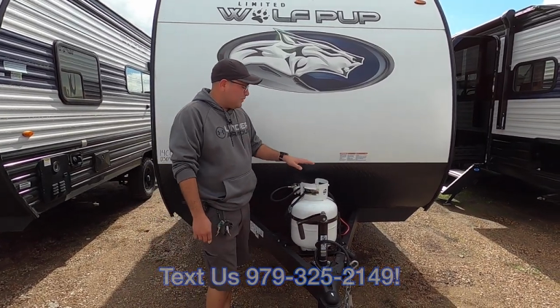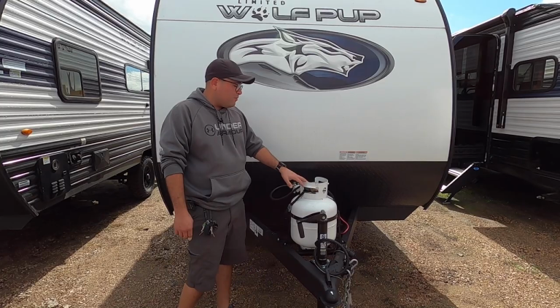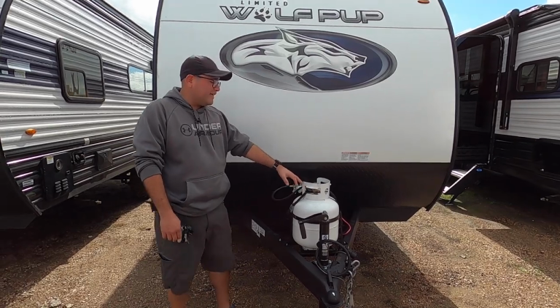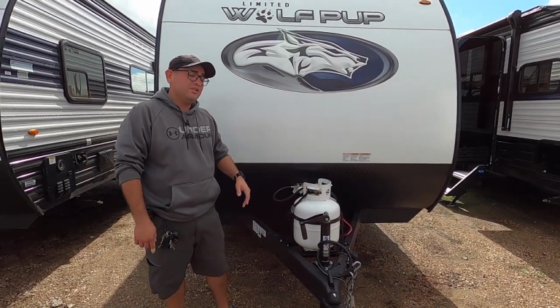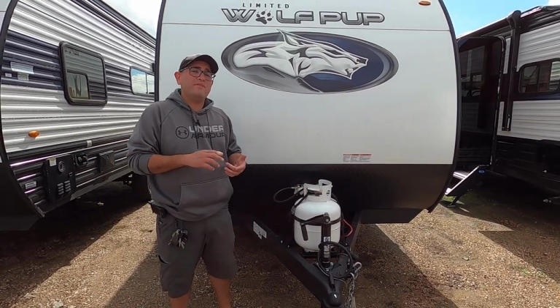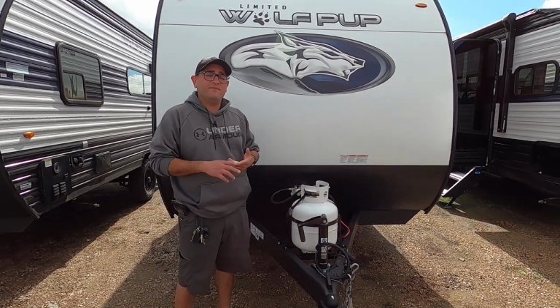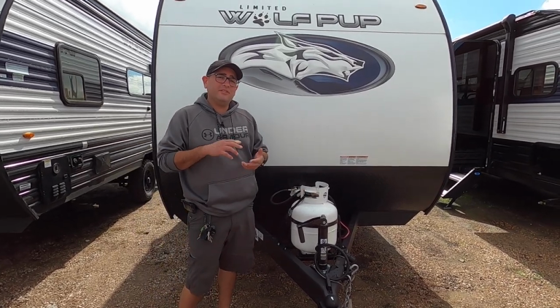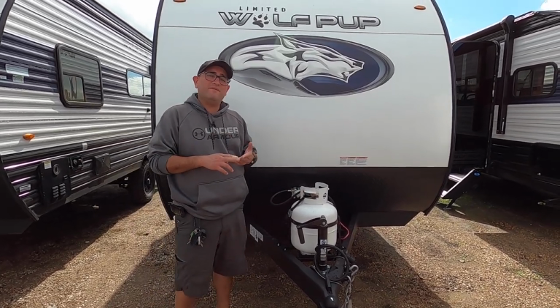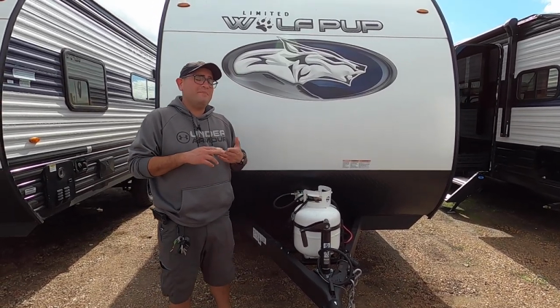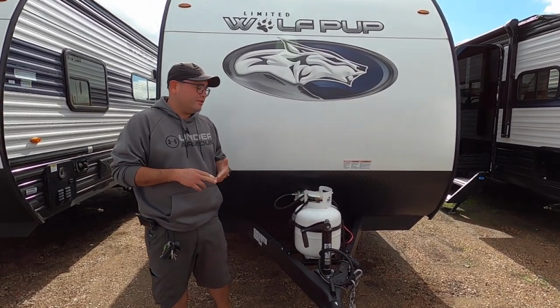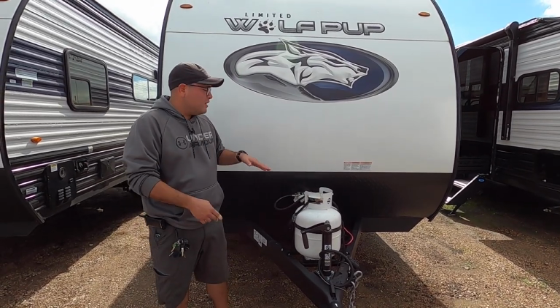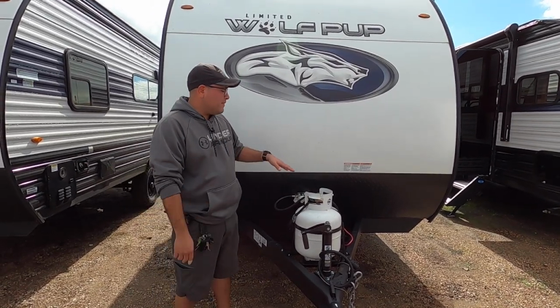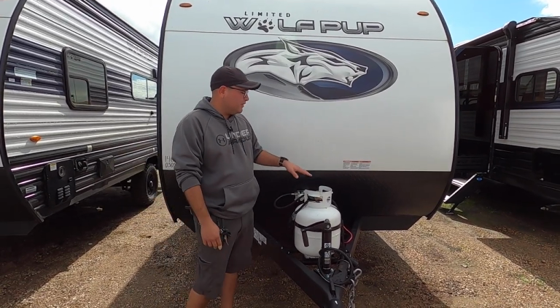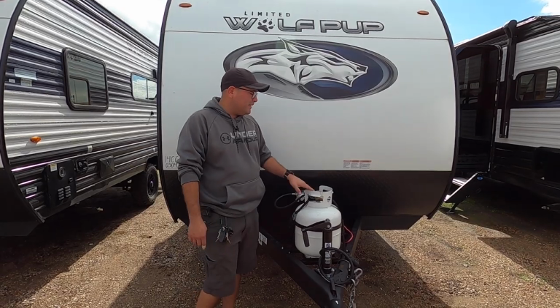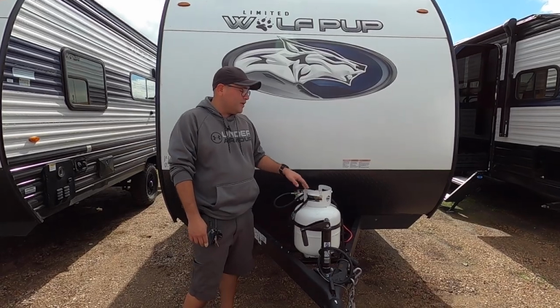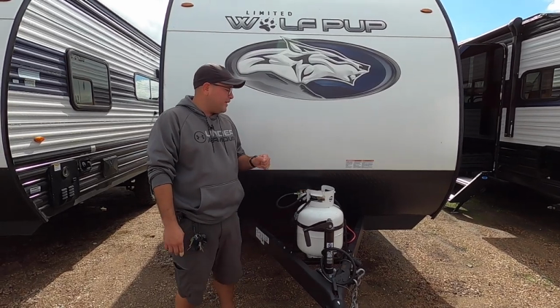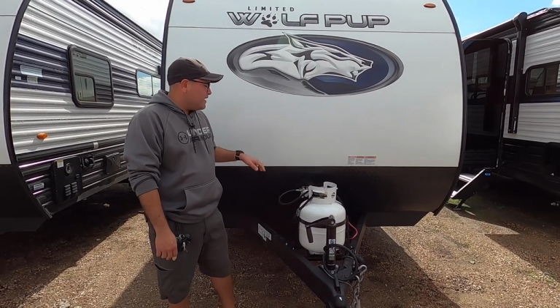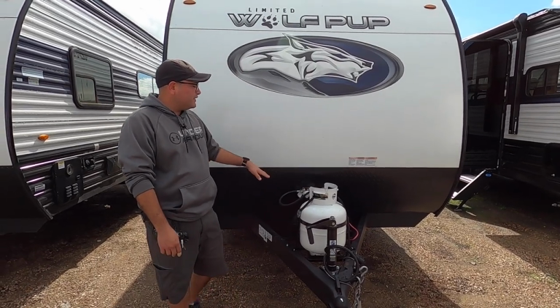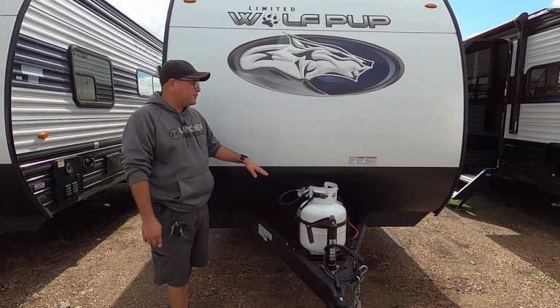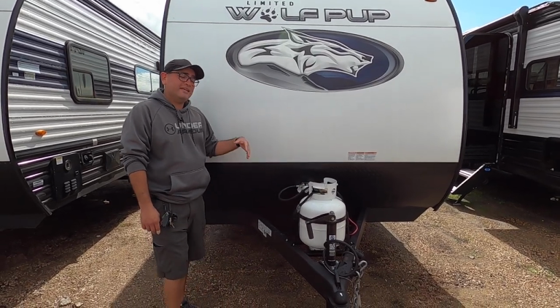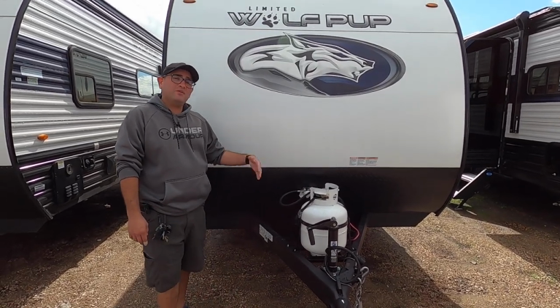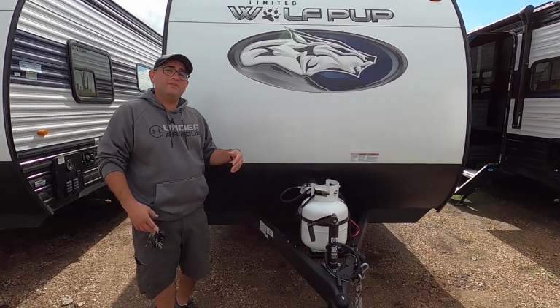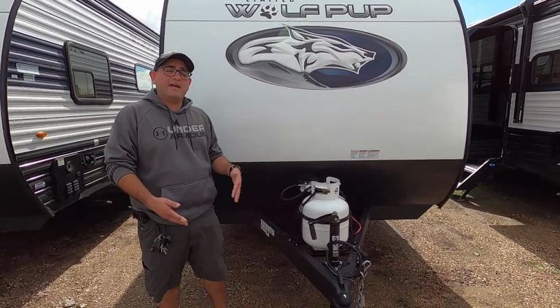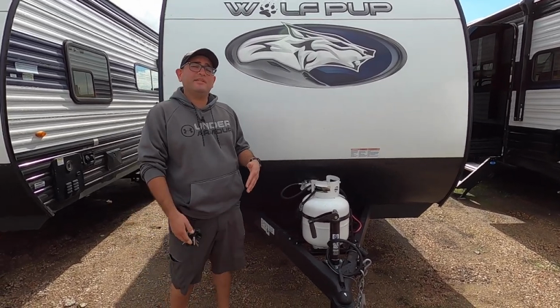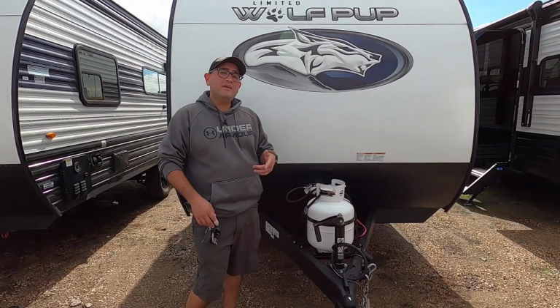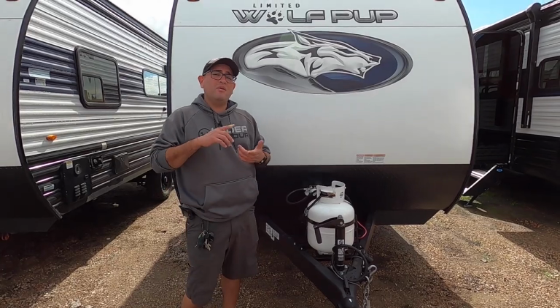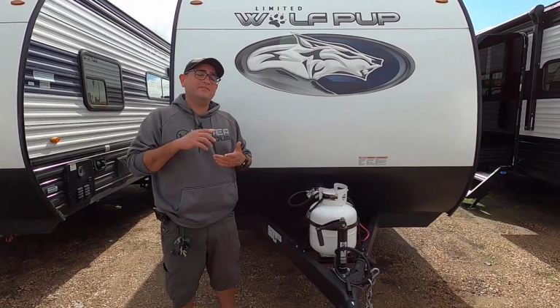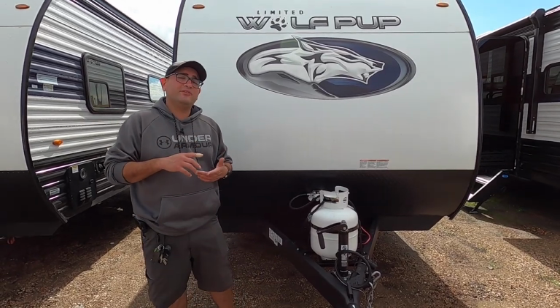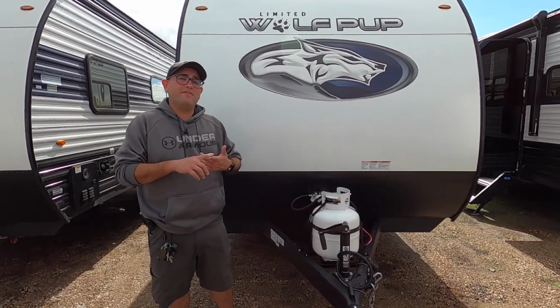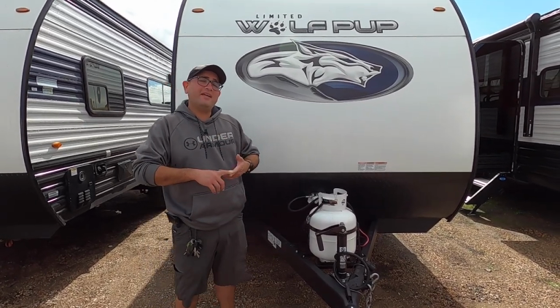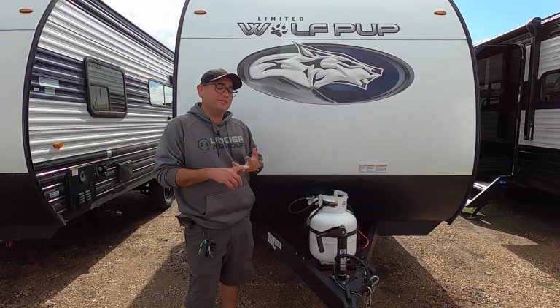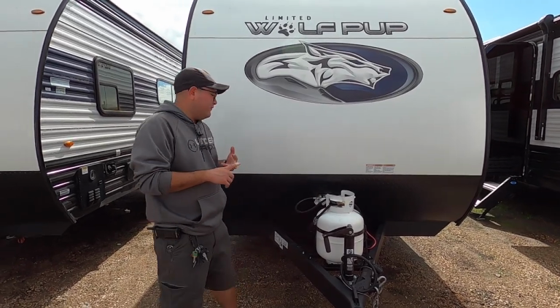Here we have the propane tank. At Cliff Jones, we have no hidden freight charges and no hidden make-ready charges, so we'll make sure the propane is filled up and ready to go. The battery is pre-installed along with the solar panel — the juice pack from Cherokee — so everything running right now is working off the battery and the solar panel.